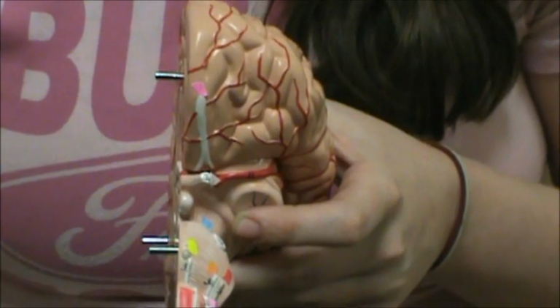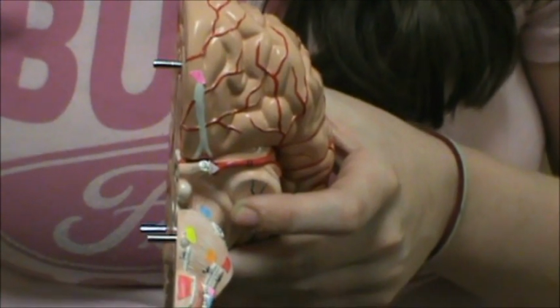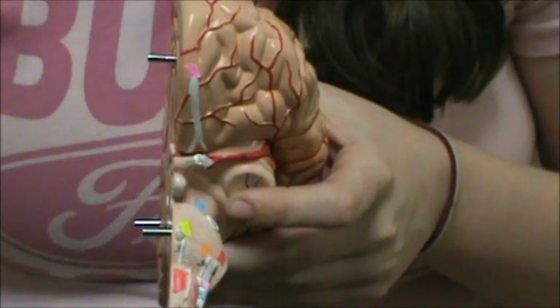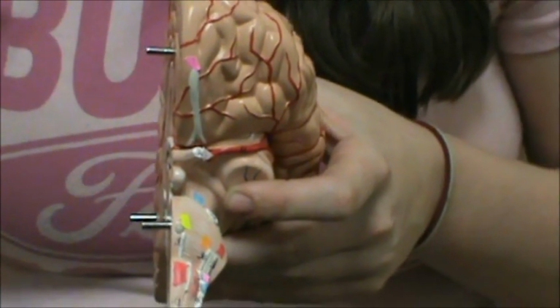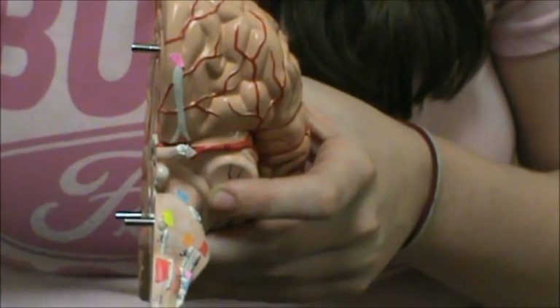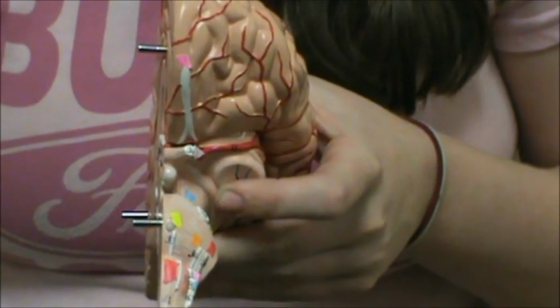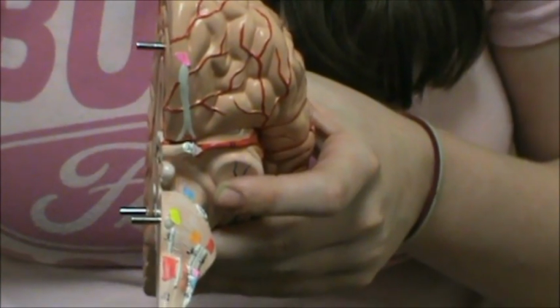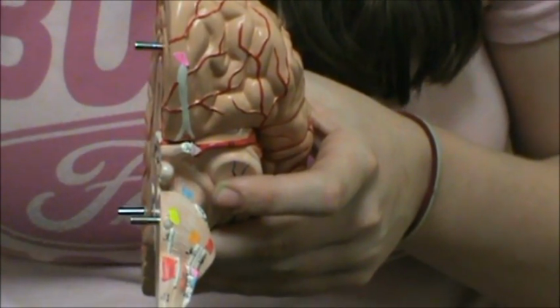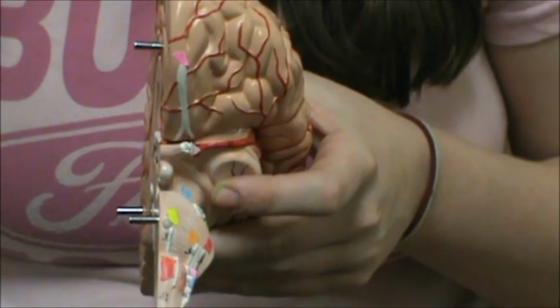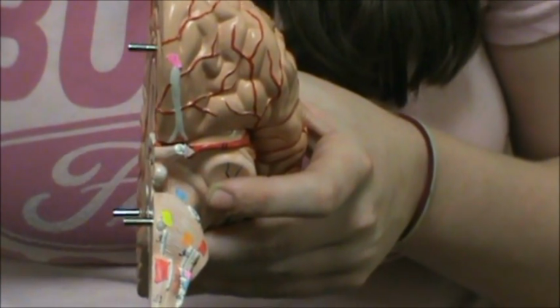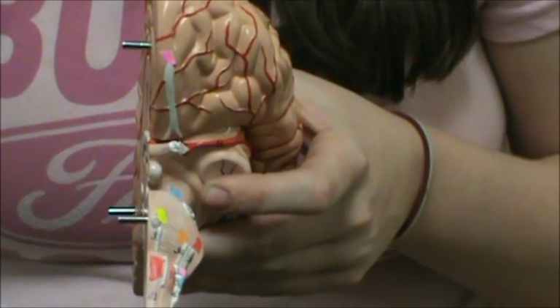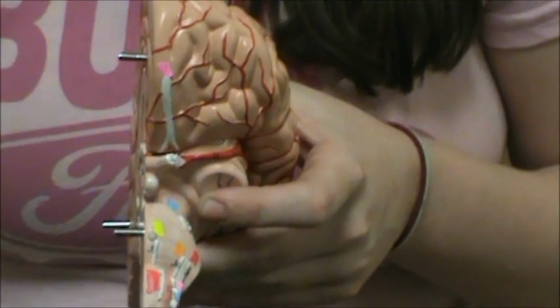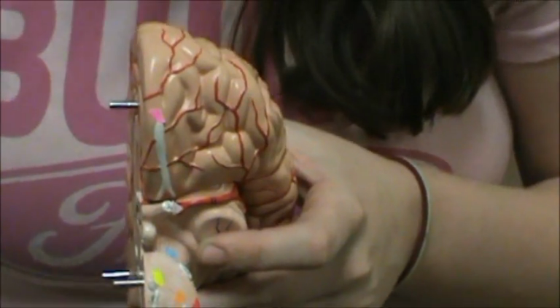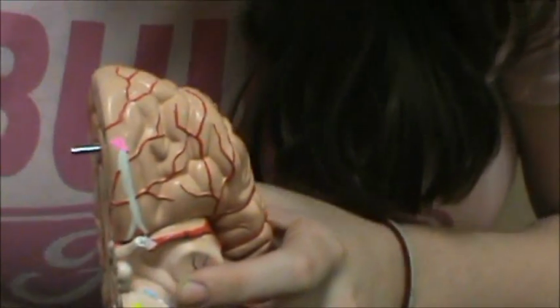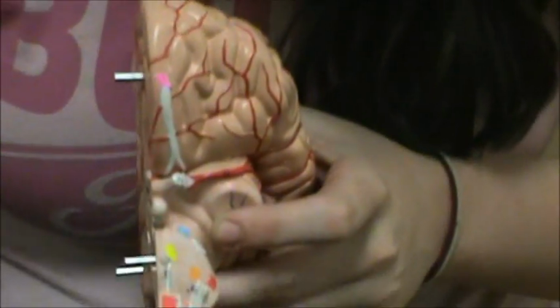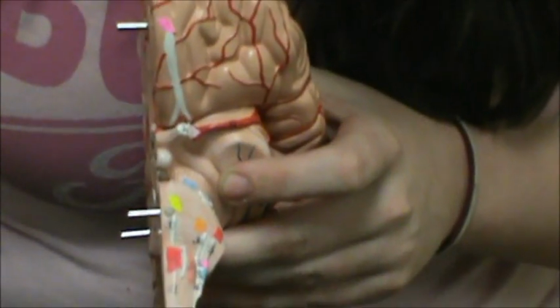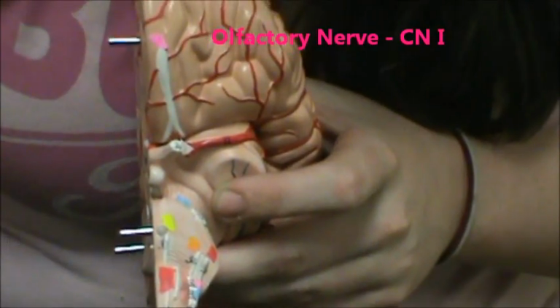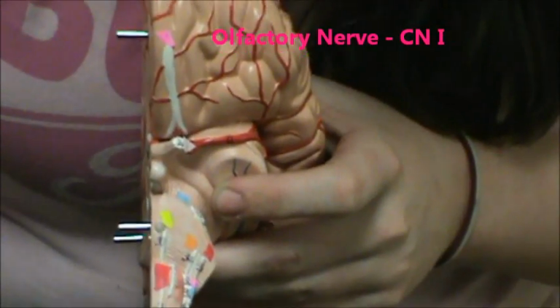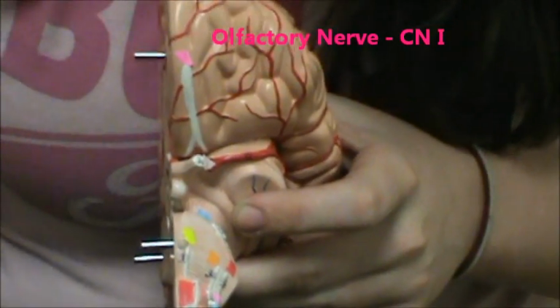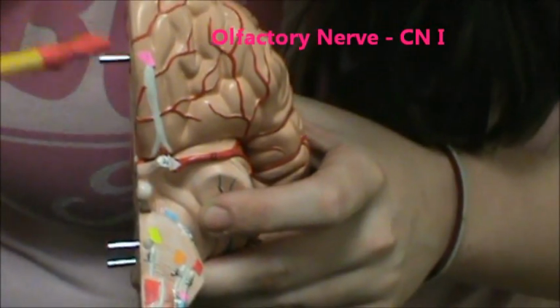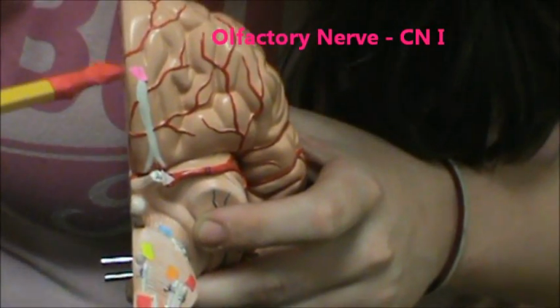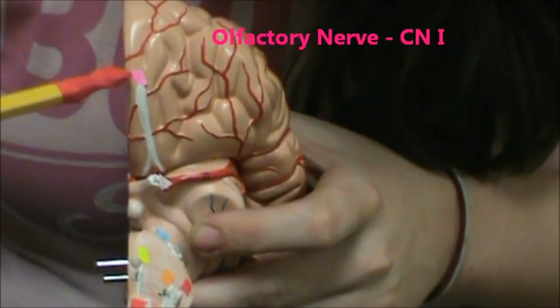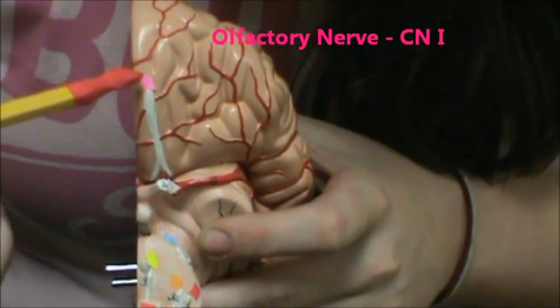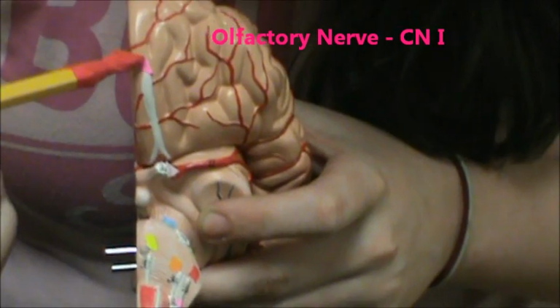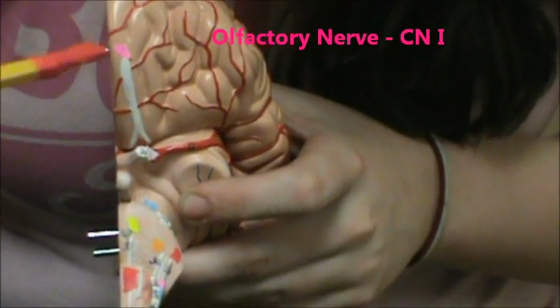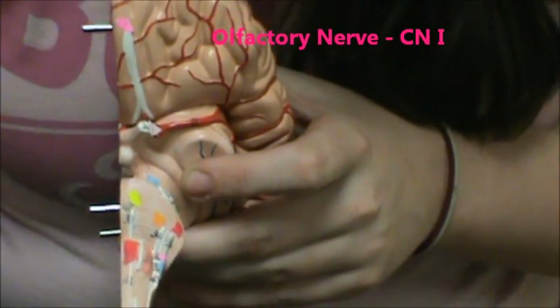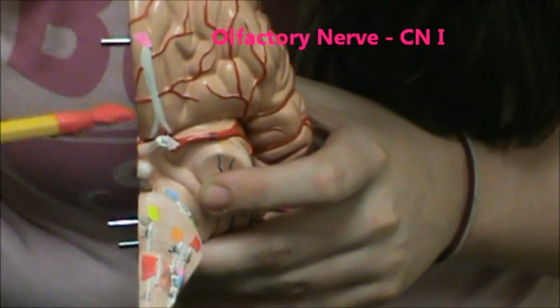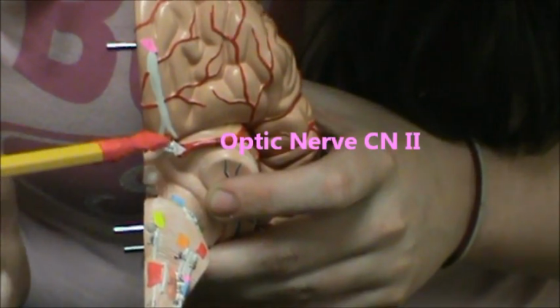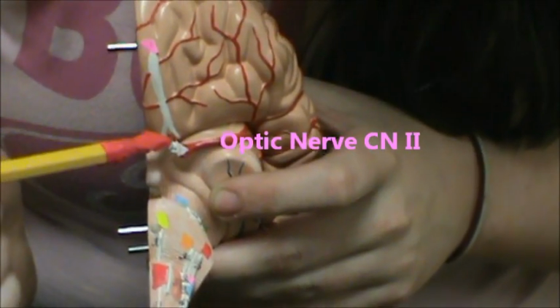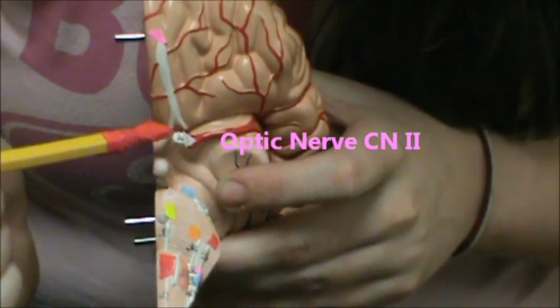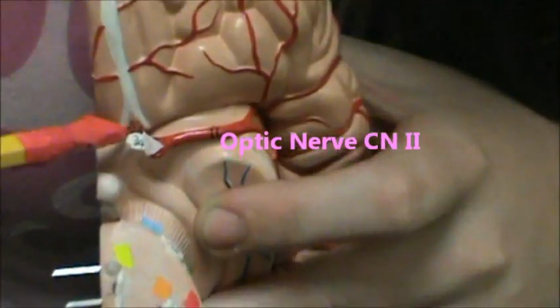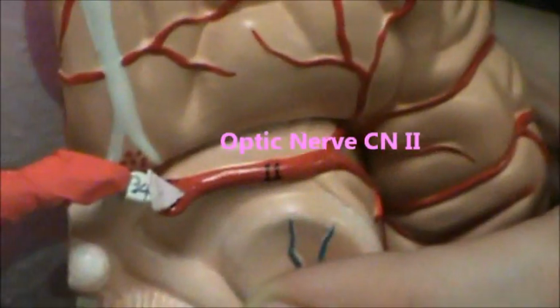This is going to be a video of the cranial nerves. Chloe's going to lead it. We're going to start with the olfactory nerve, which is right here, cranial nerve 1. Cranial nerve 2 is right here, it's the optic nerve.